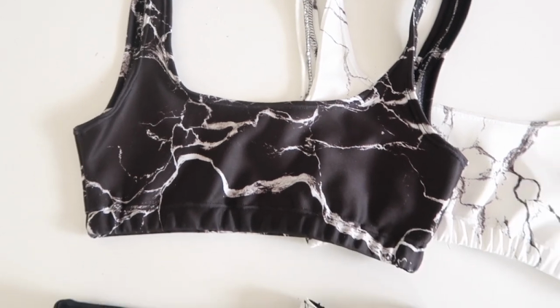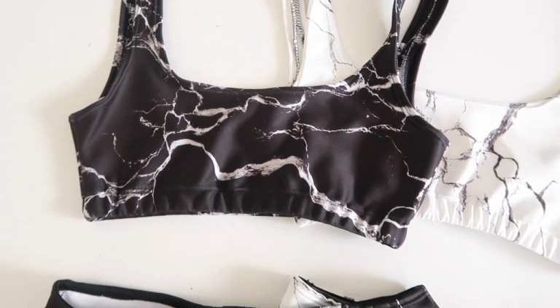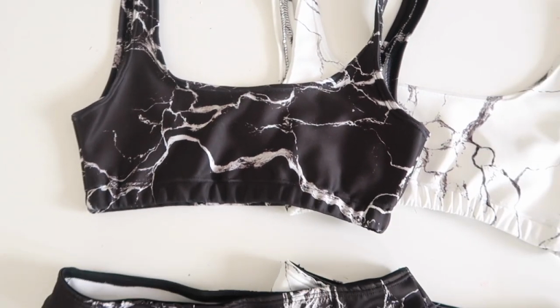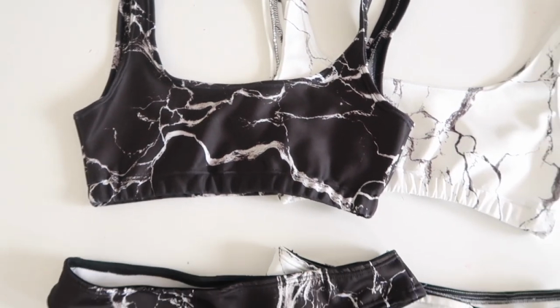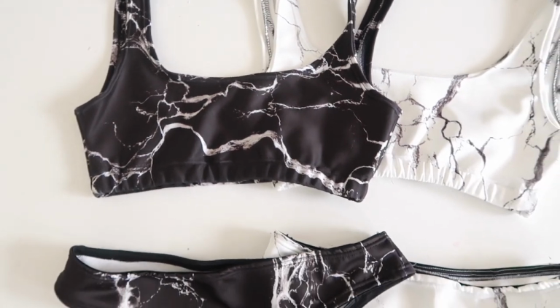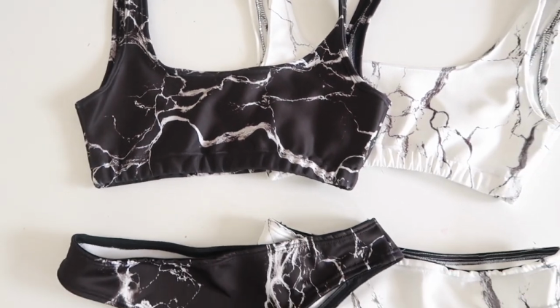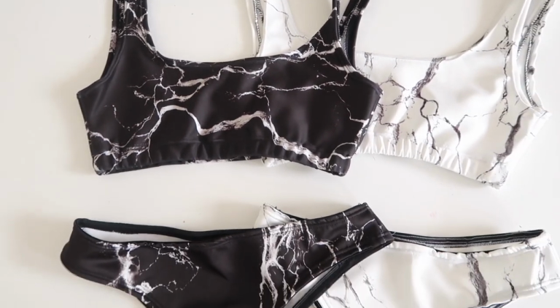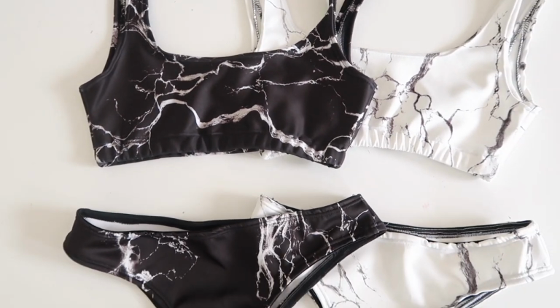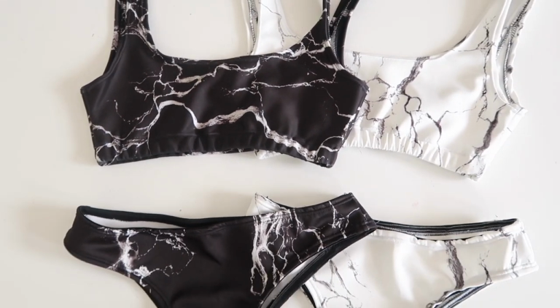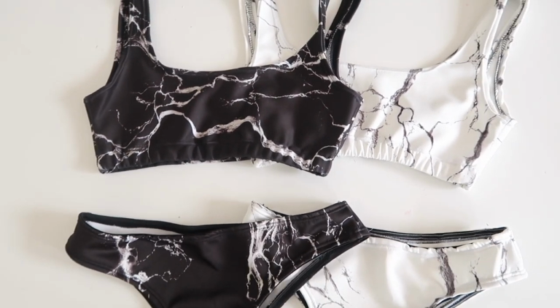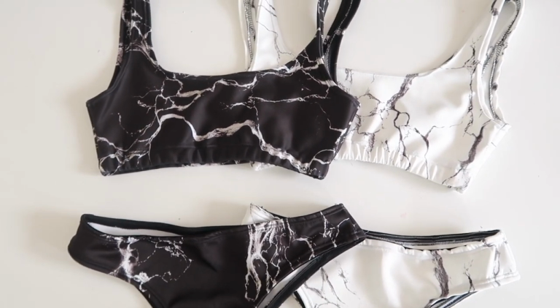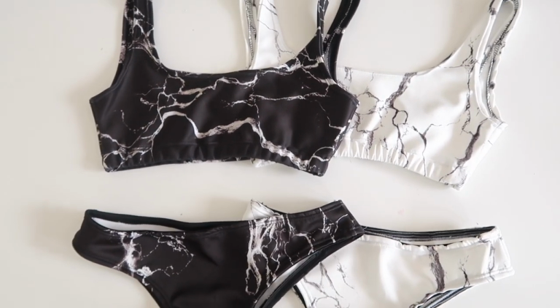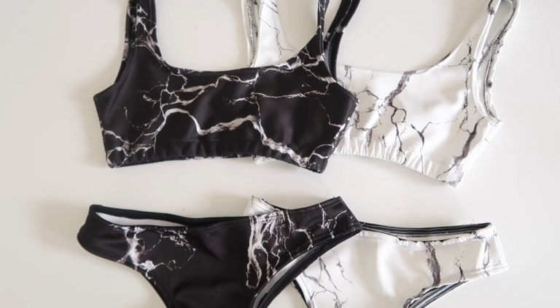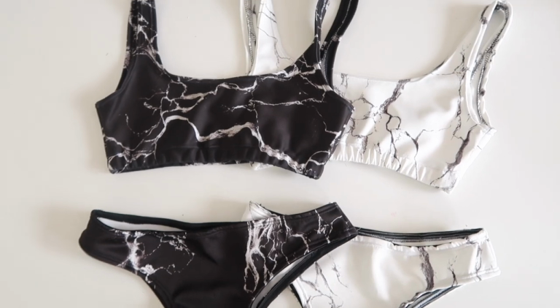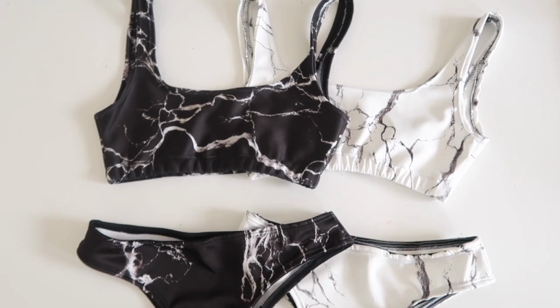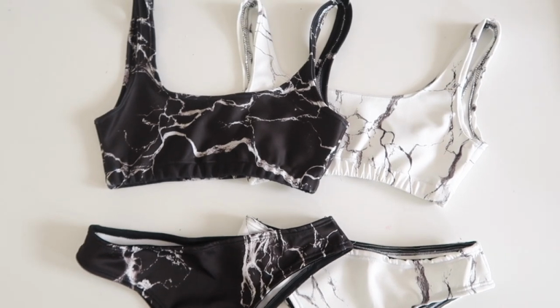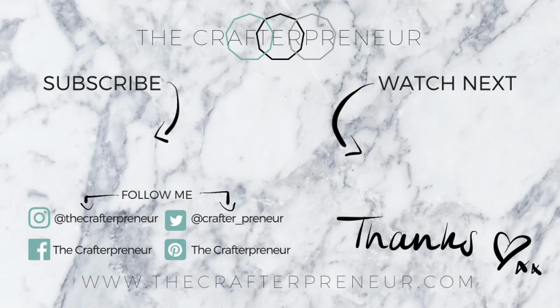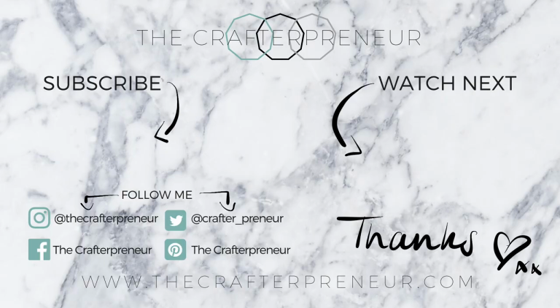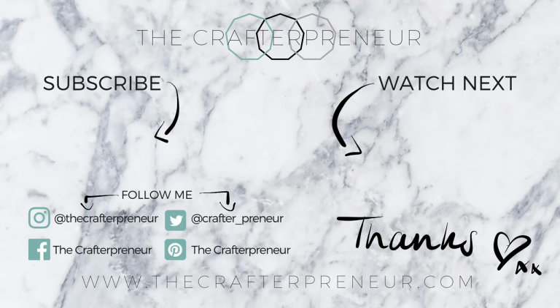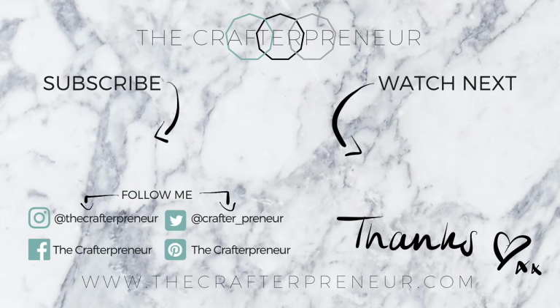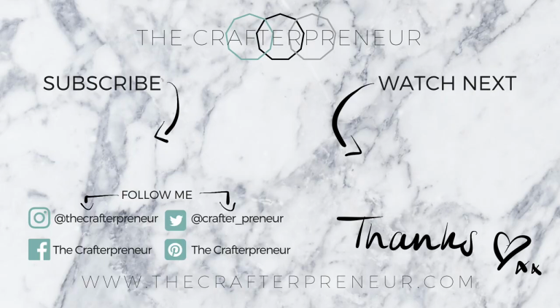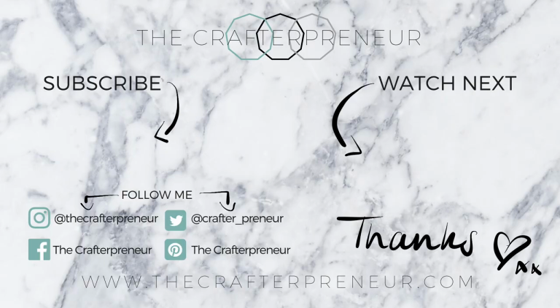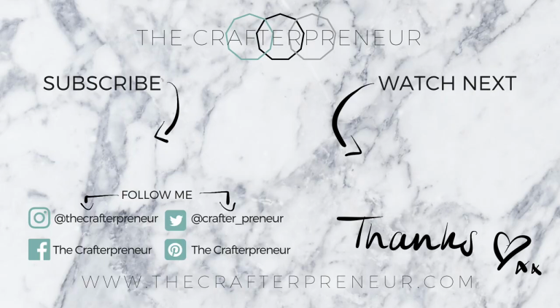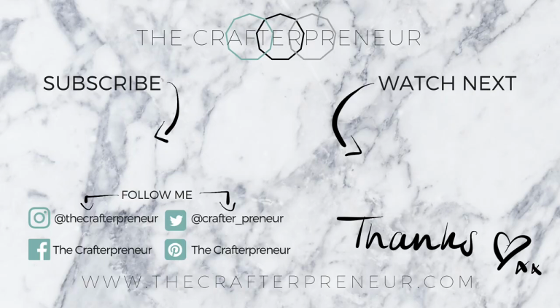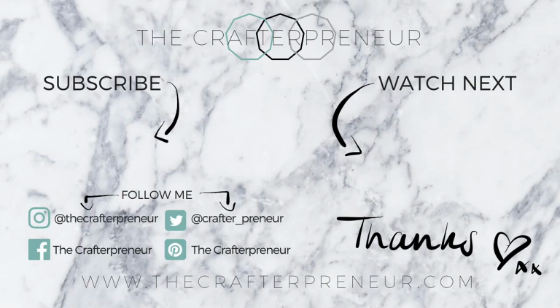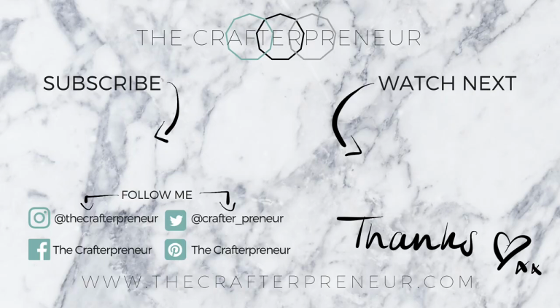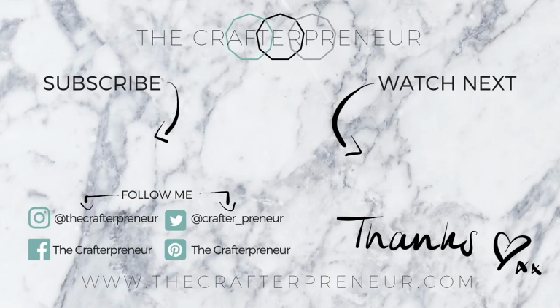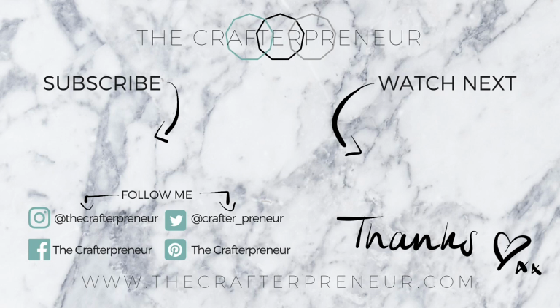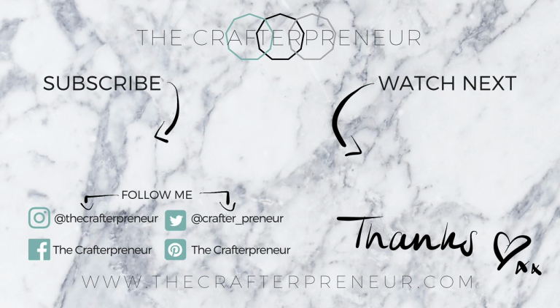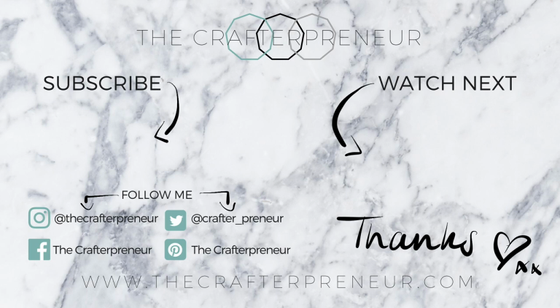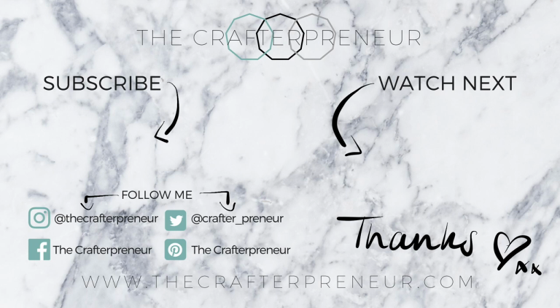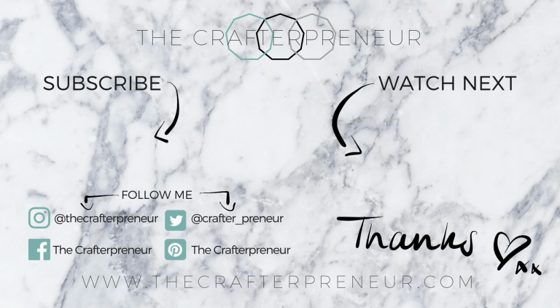What do you think? Let me know in the comments below — I'd love to hear from you guys. Thank you so much for watching. As always it's been a pleasure and I'll see you in the next video. Bye!